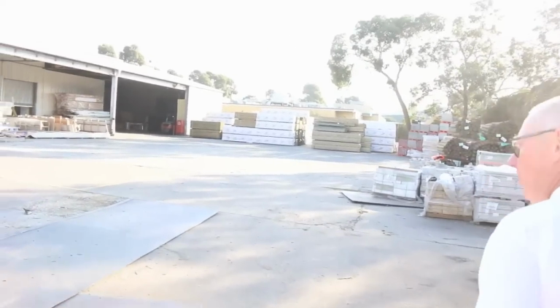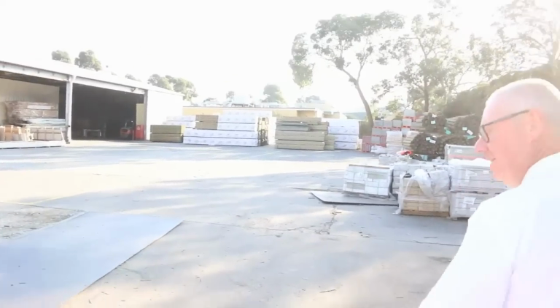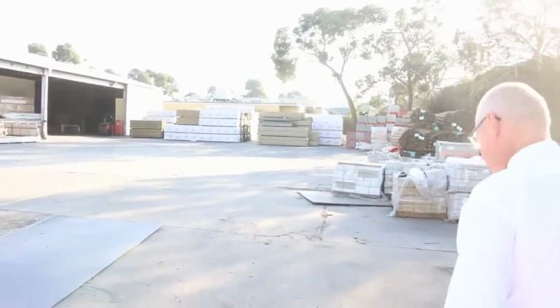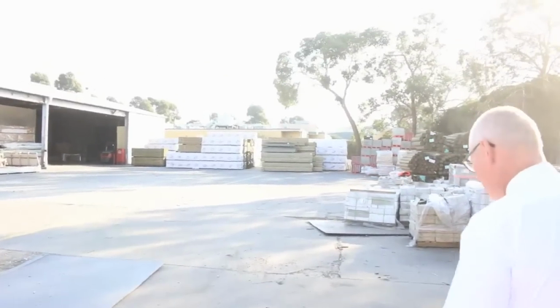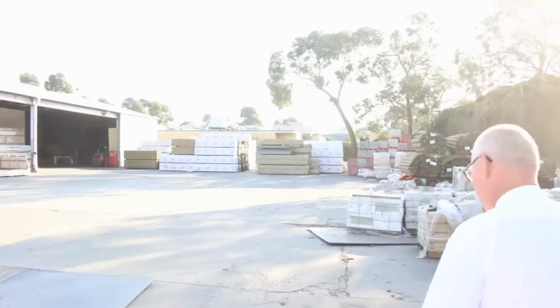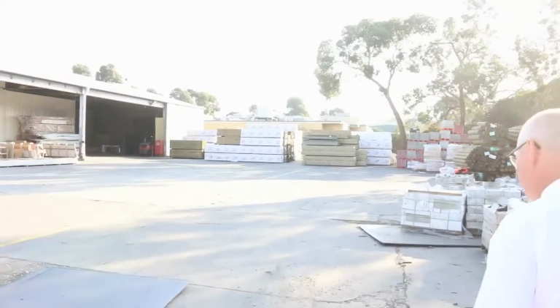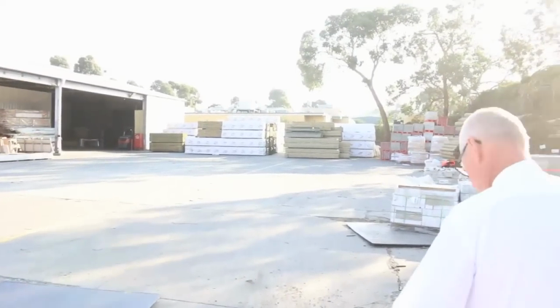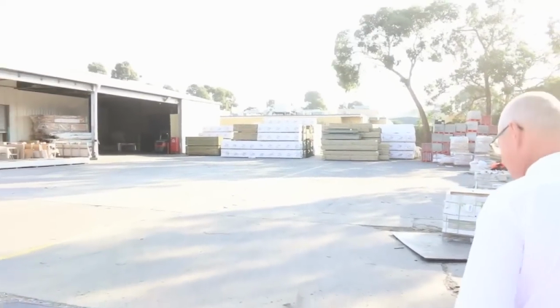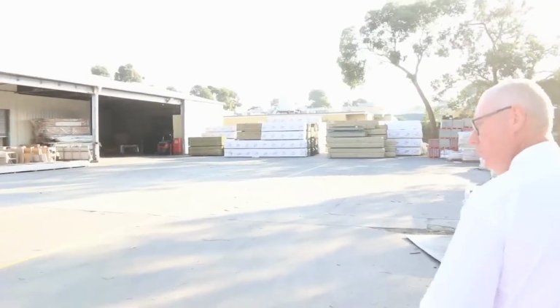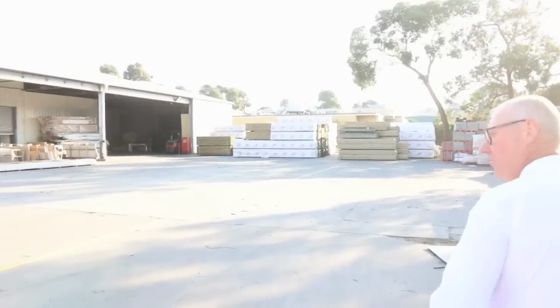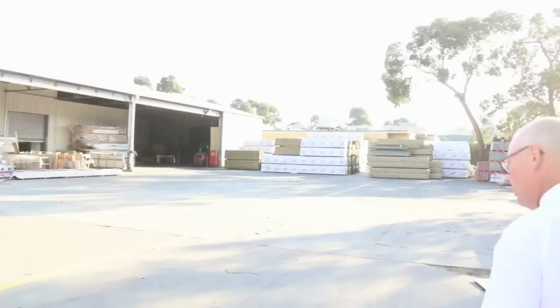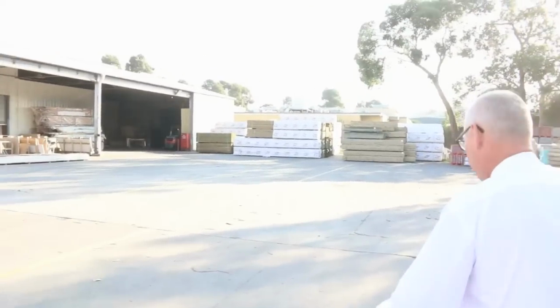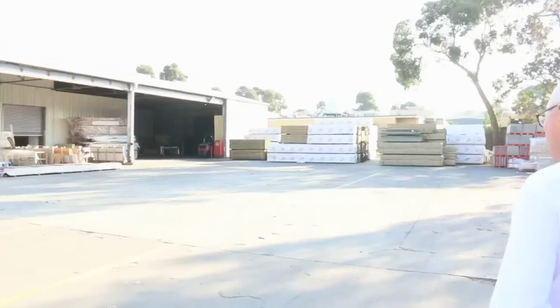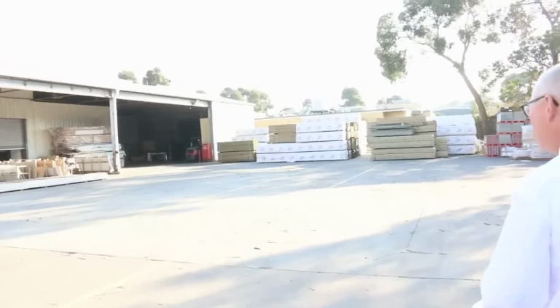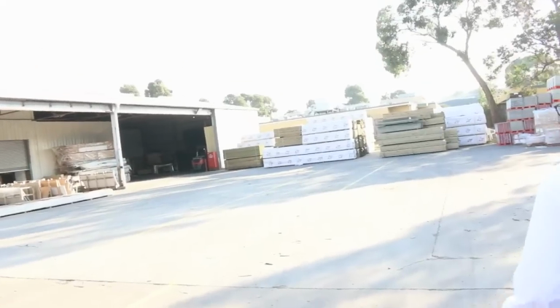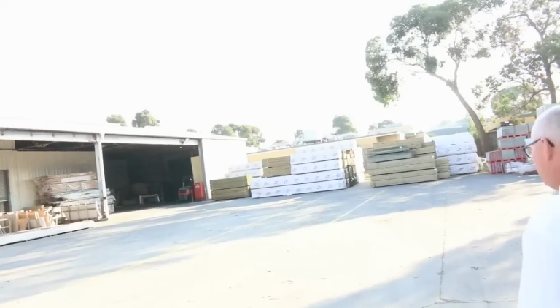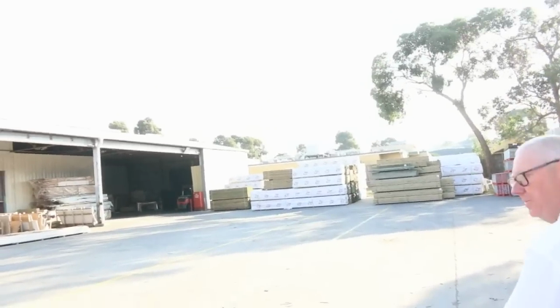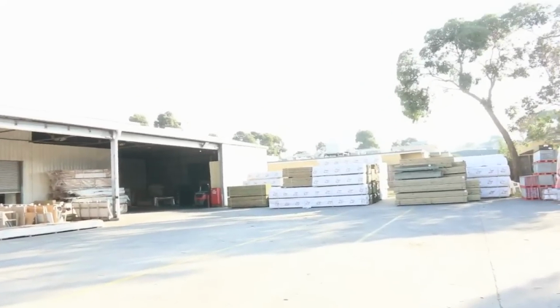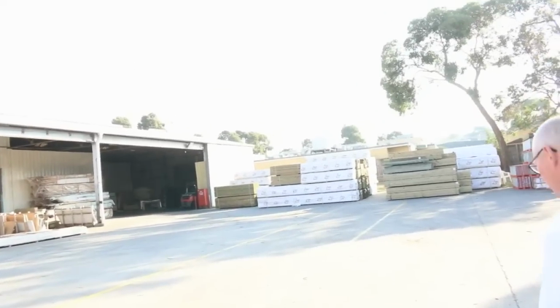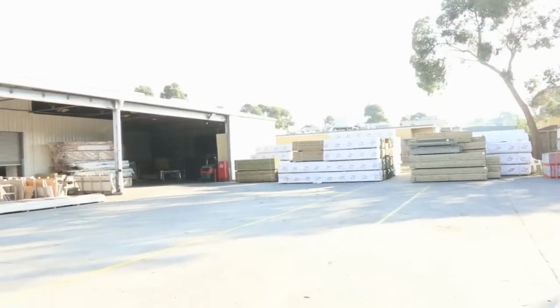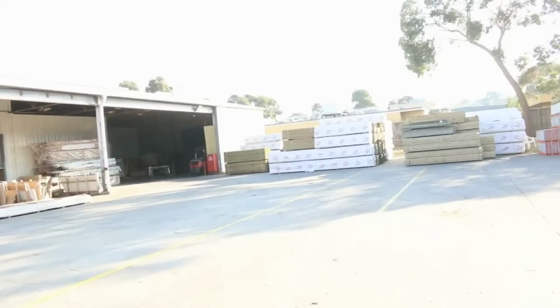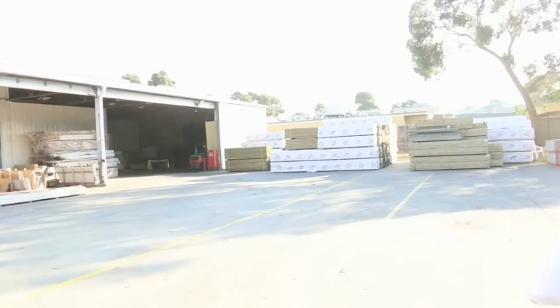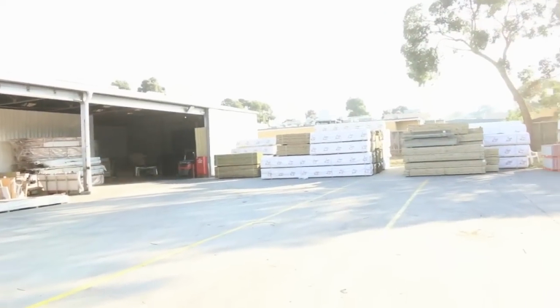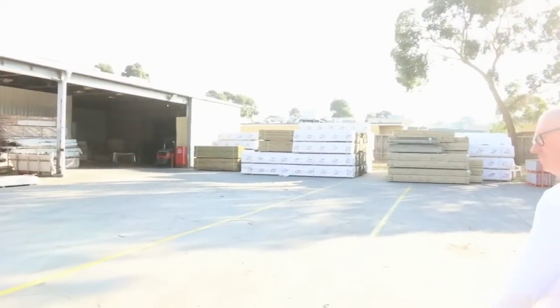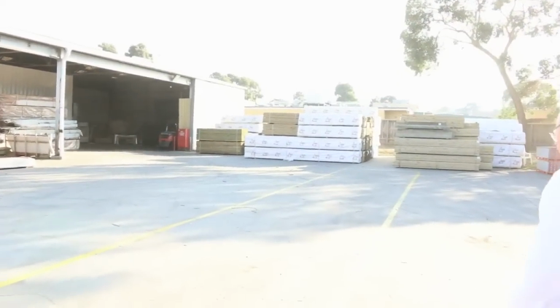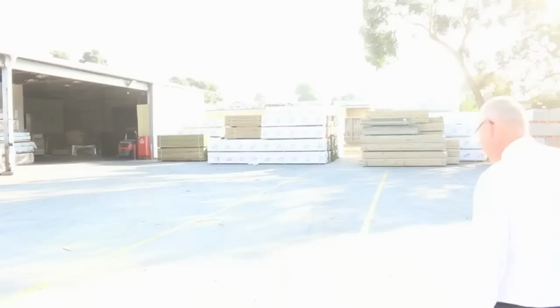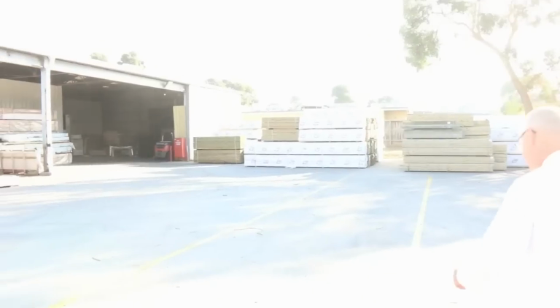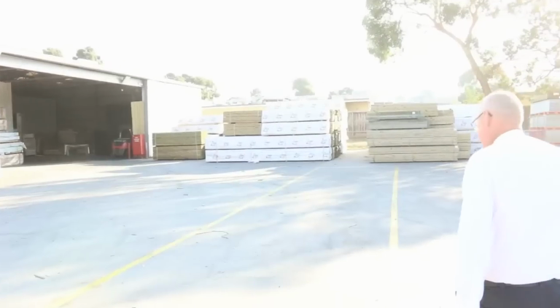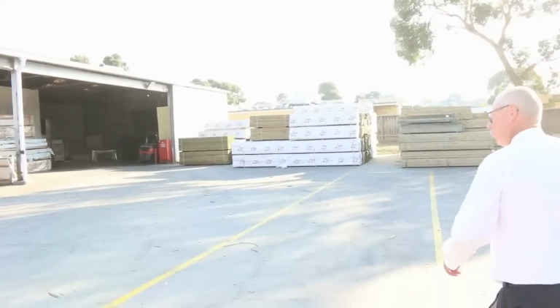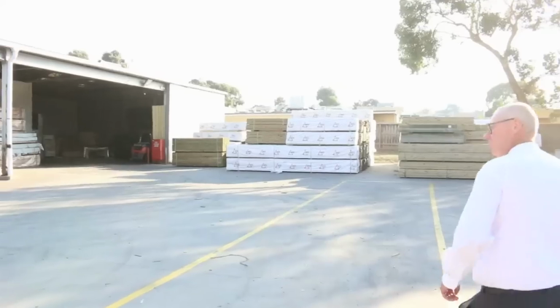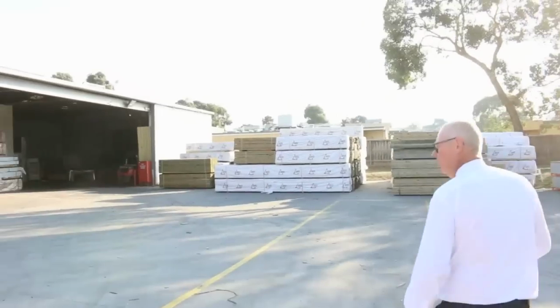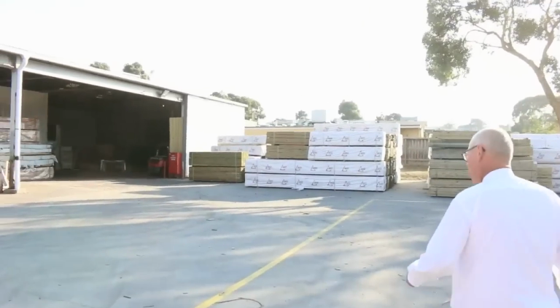We'll make our way down towards the shed now where we've had a beautiful load of flooring come in from New South Wales, a great load of Vic ash come in this morning as well, and heaps and heaps of doors to clear. You've got a great look at the auction for tomorrow.